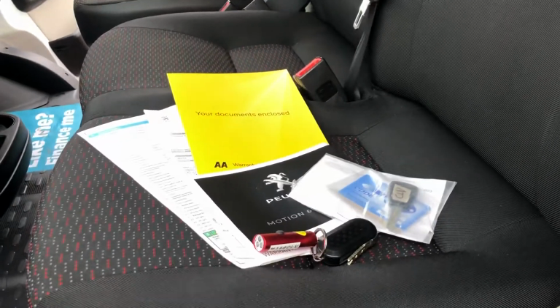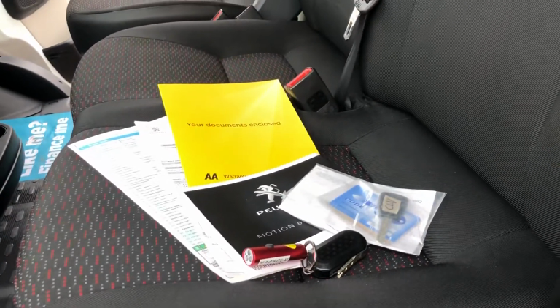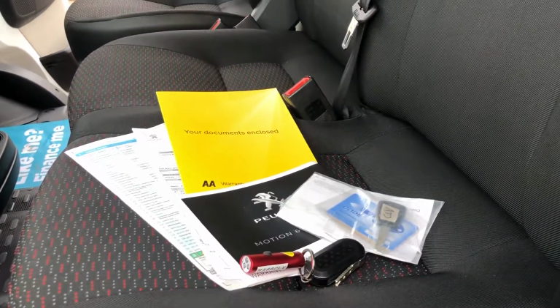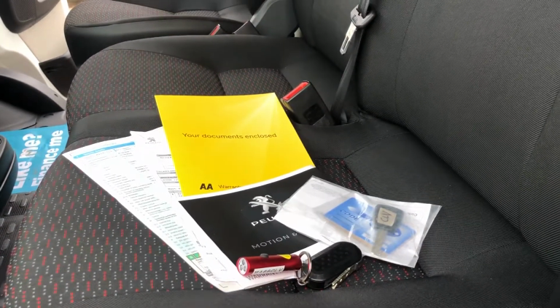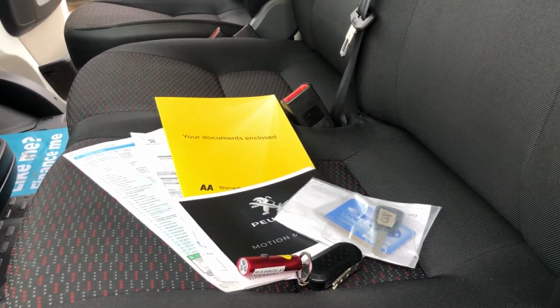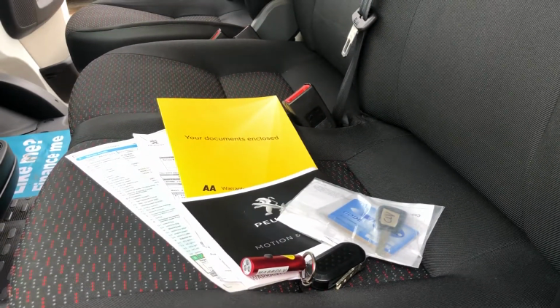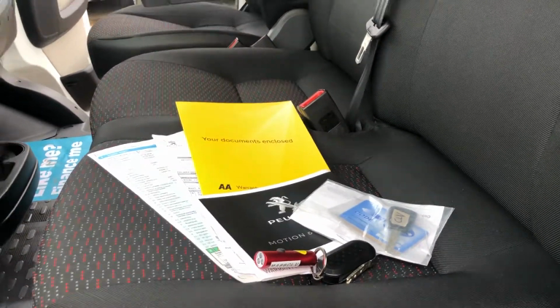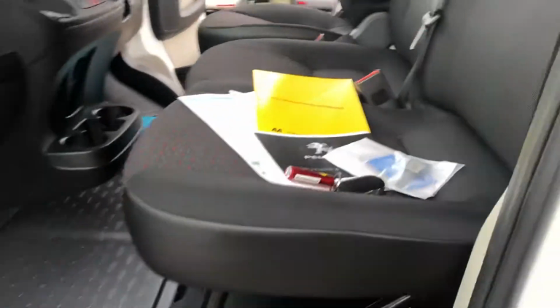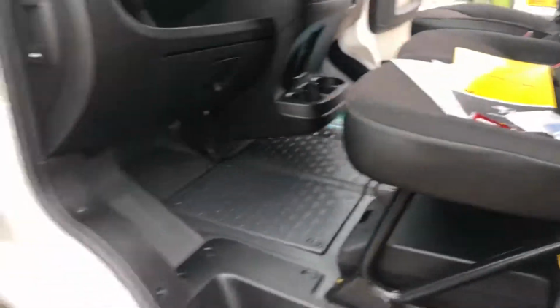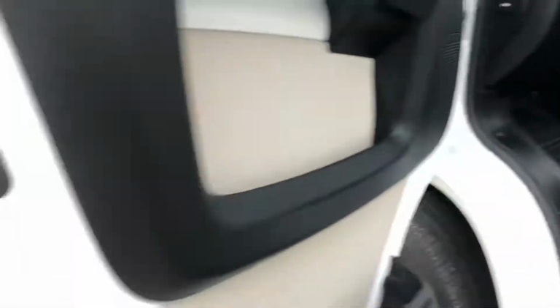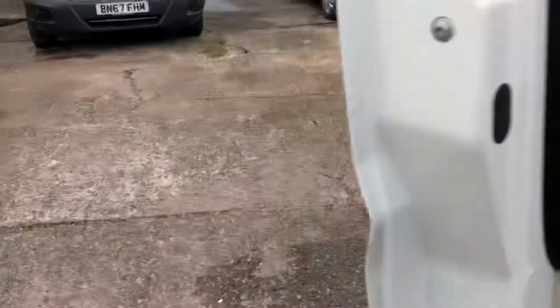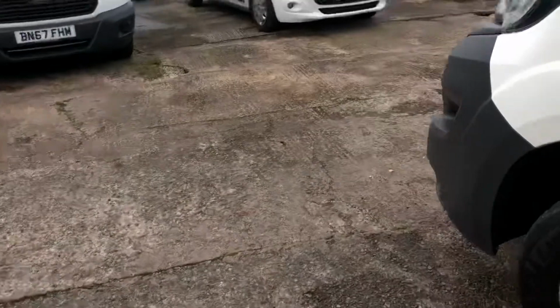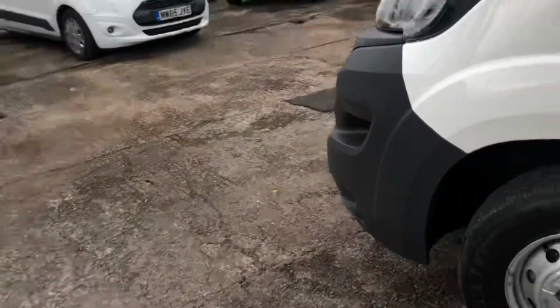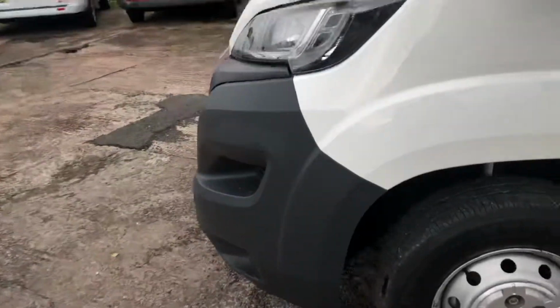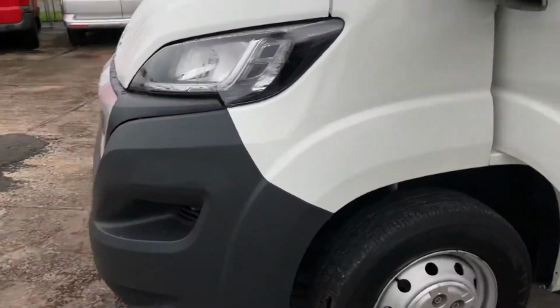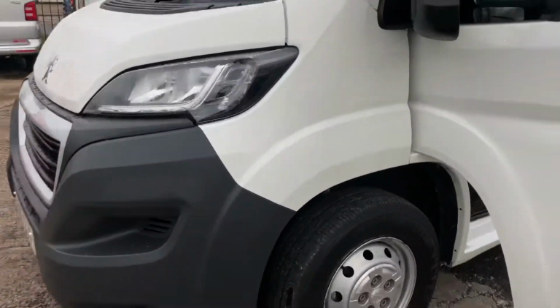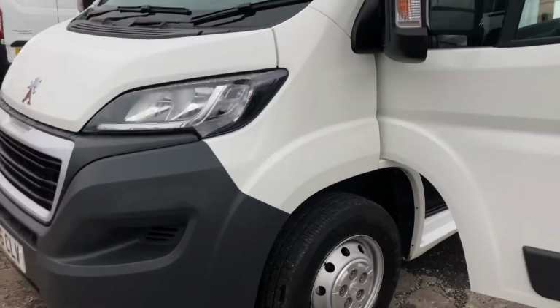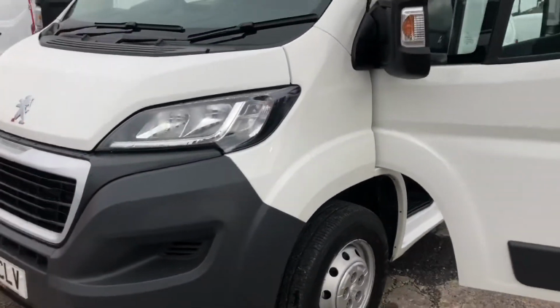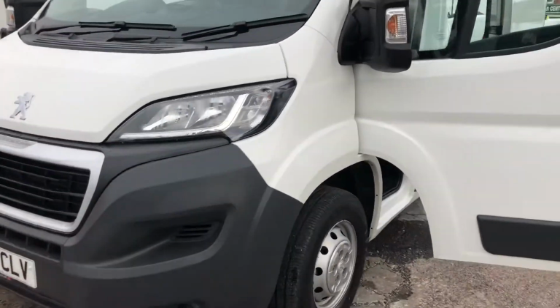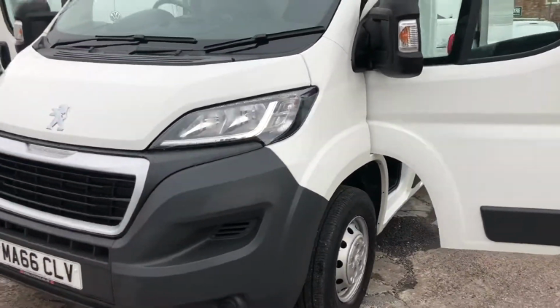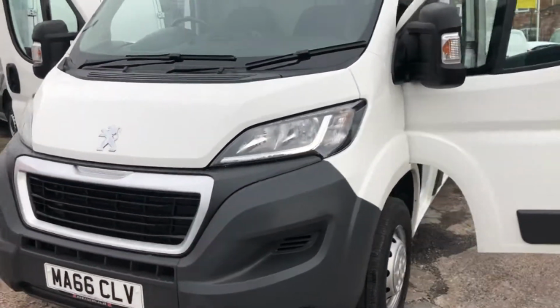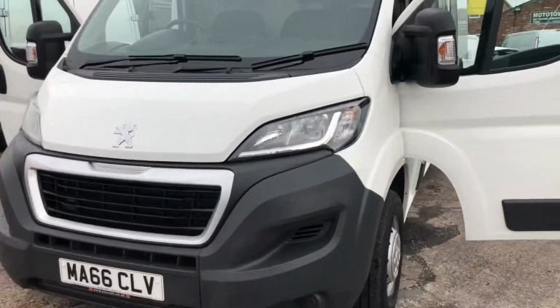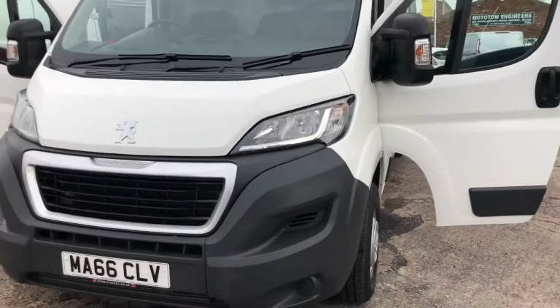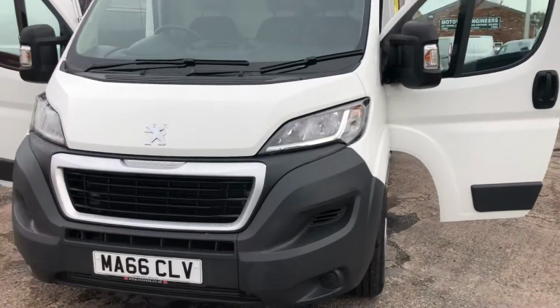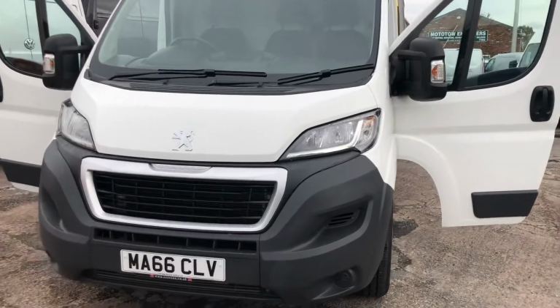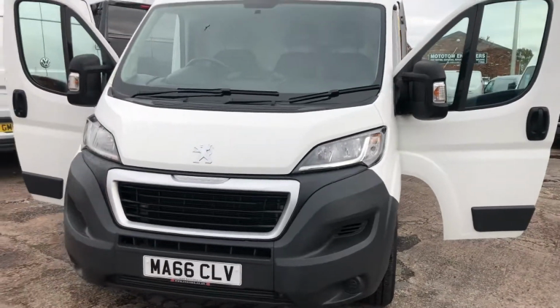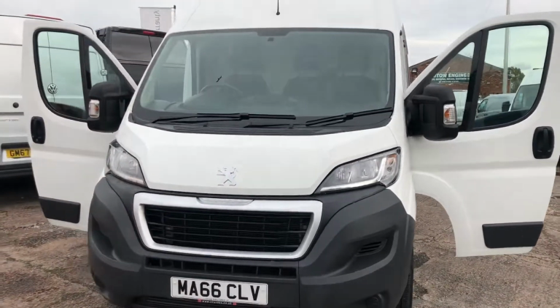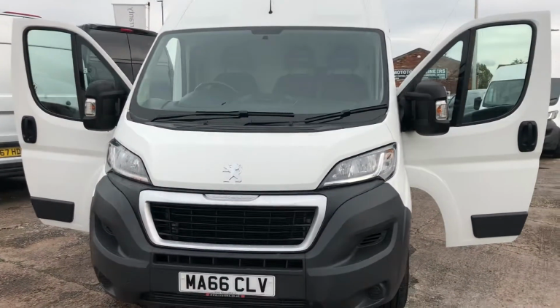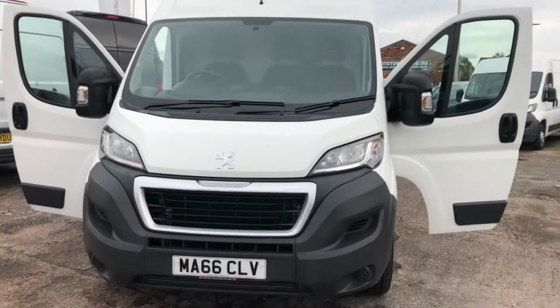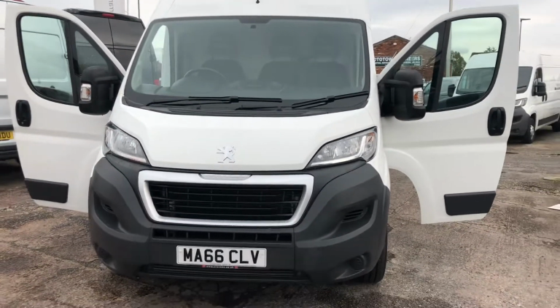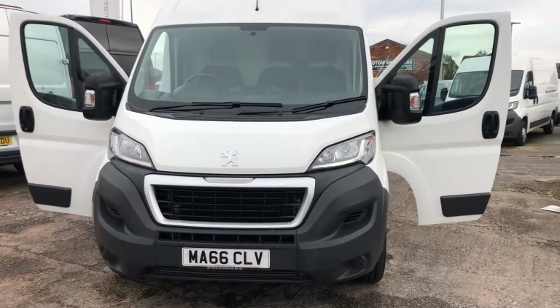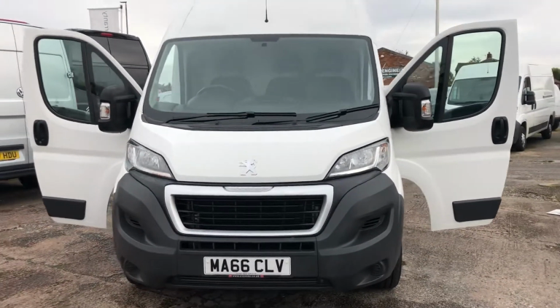There's all the documents — the full V5, full service history, main key and the spare key. We do take part exchange vehicles, so if you've got a vehicle you'd like to swap in, let us have the details and we'll give you a competitive price for that.